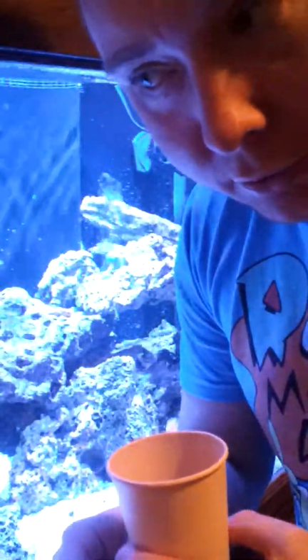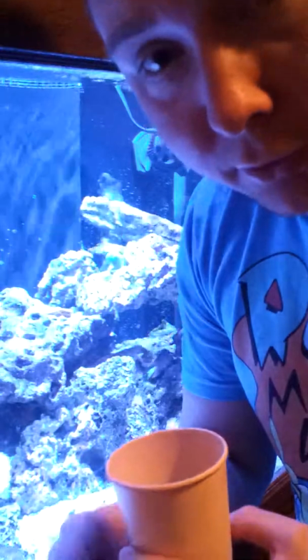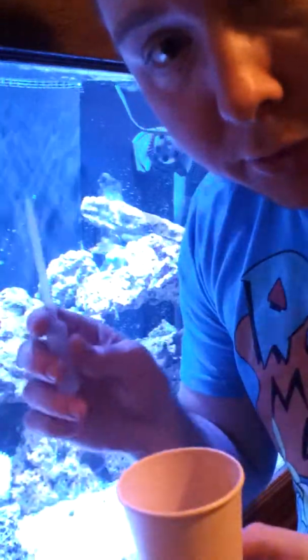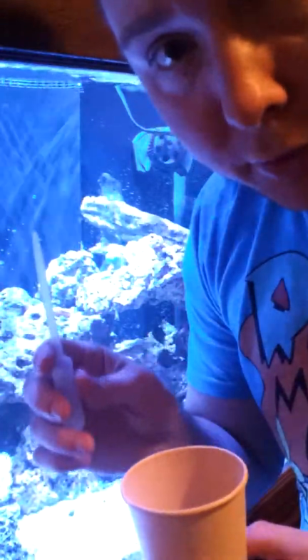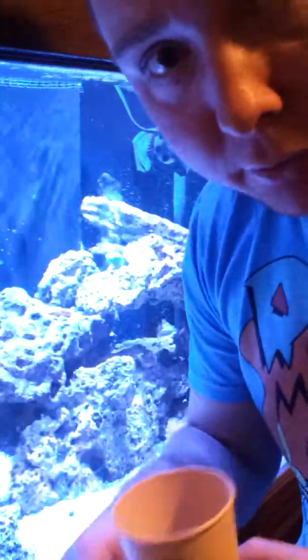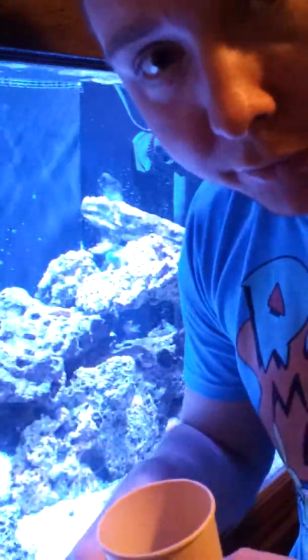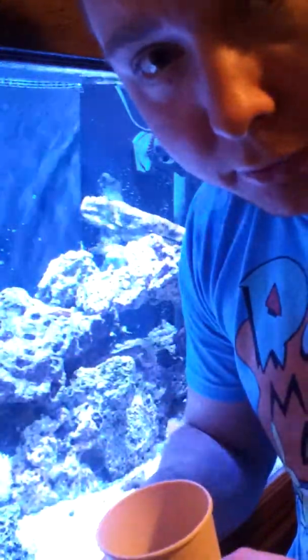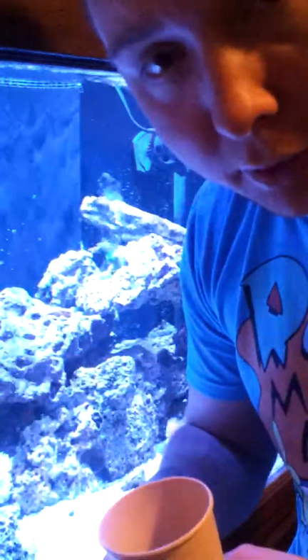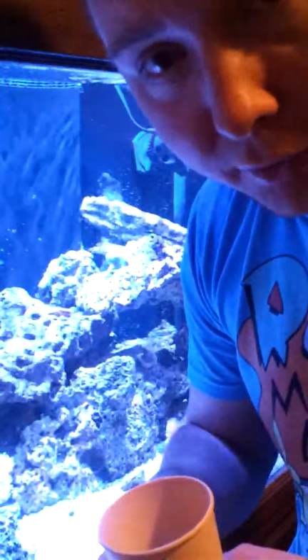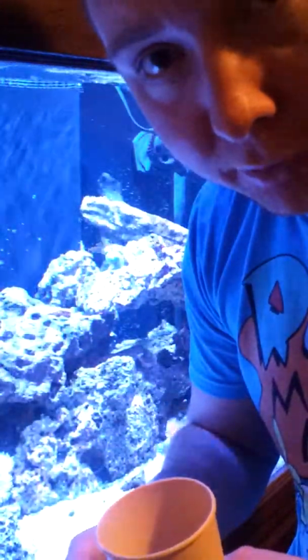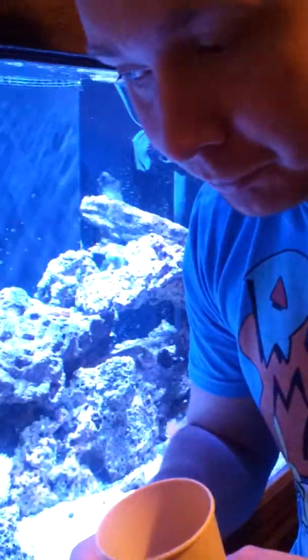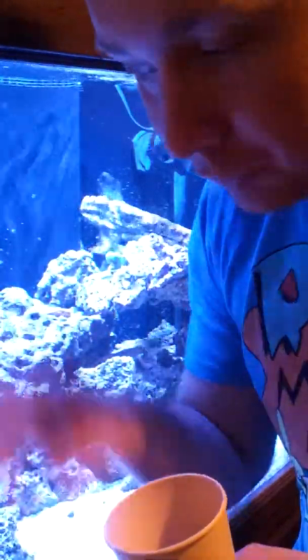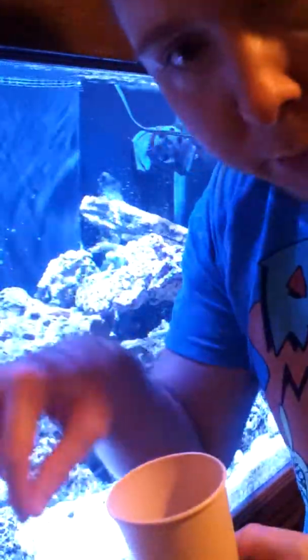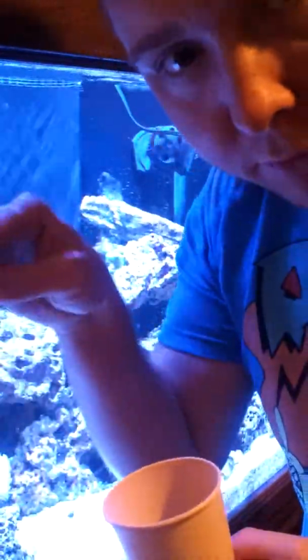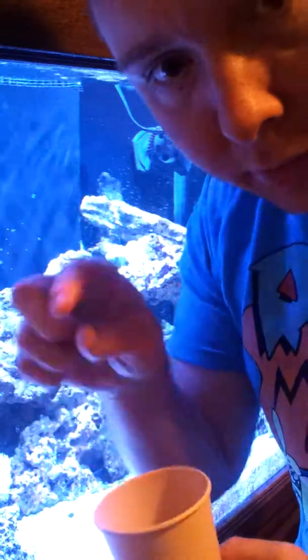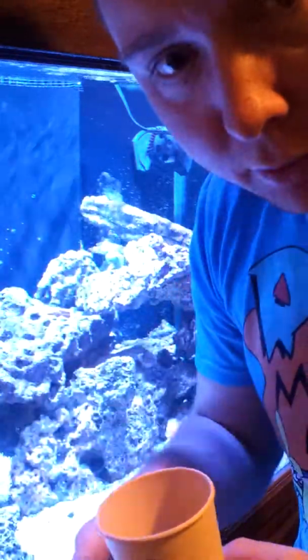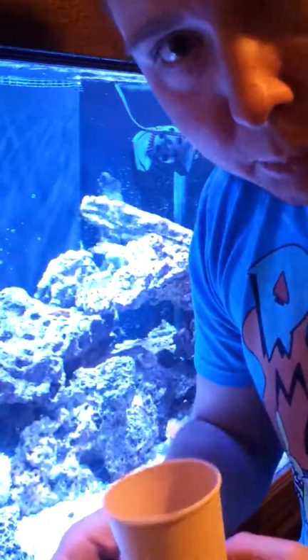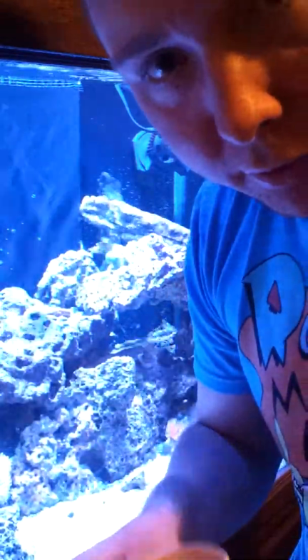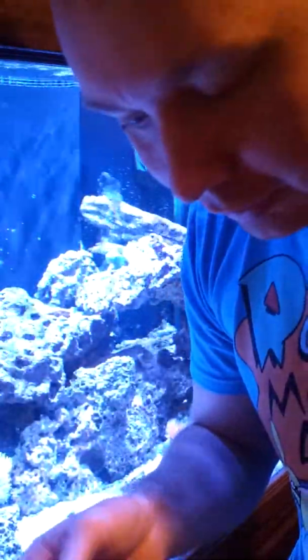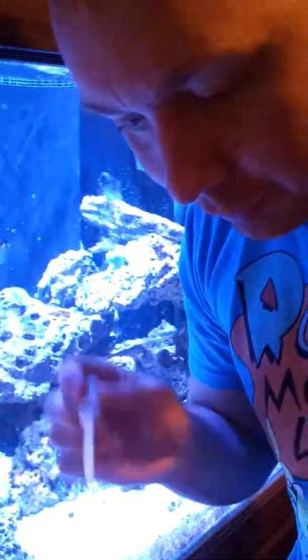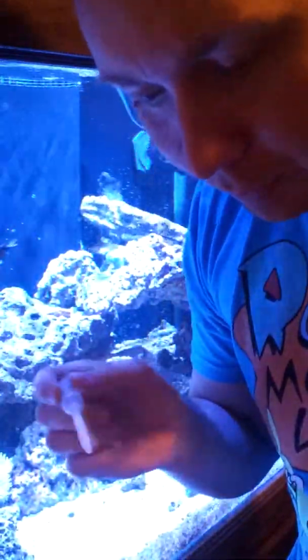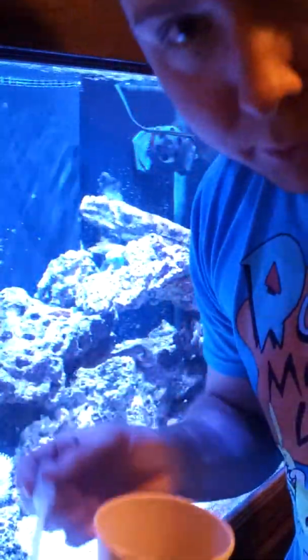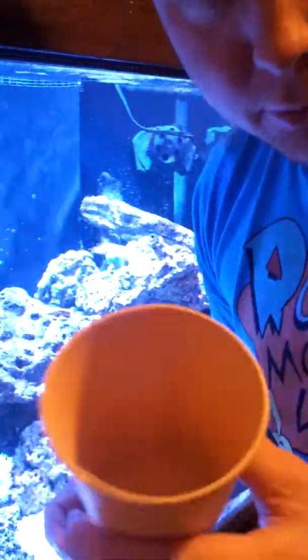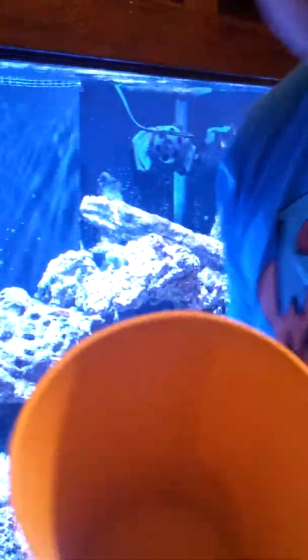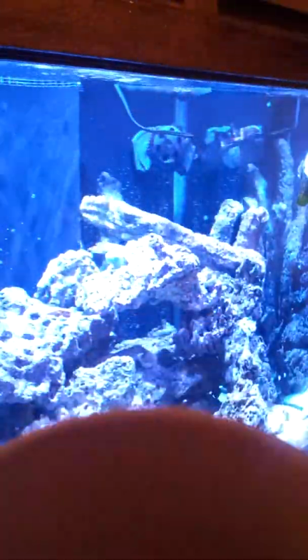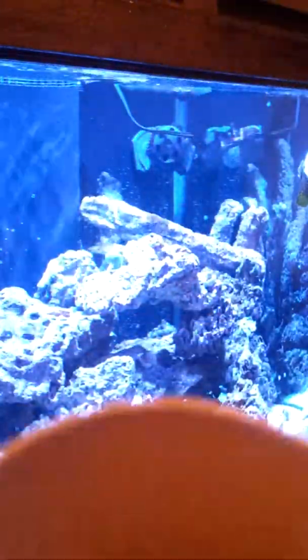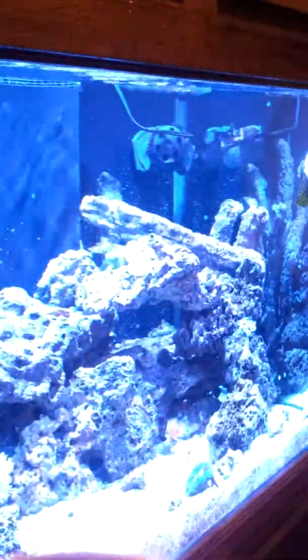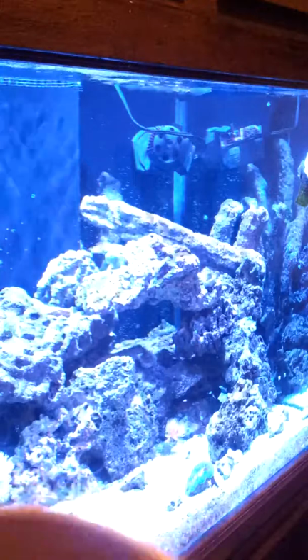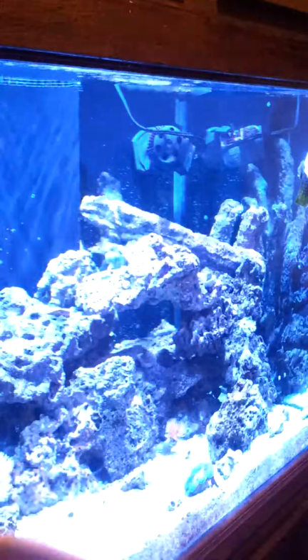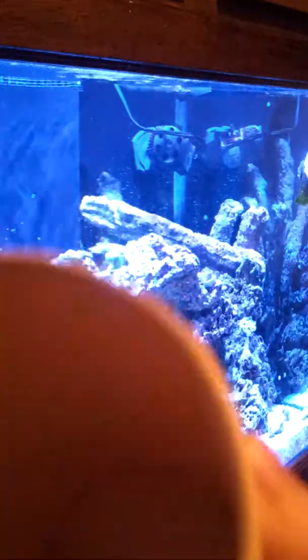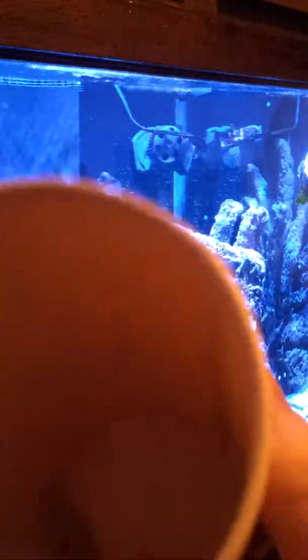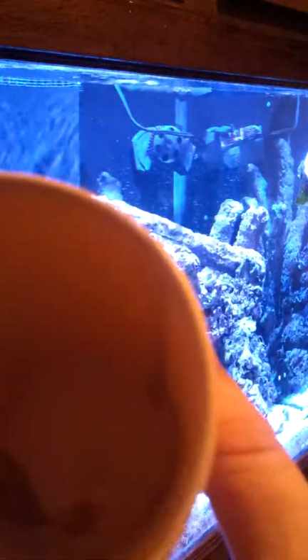The pipette is also good for reading salinity. If you're using a refractometer, you can just get a little bit of water out and put it on the glass.